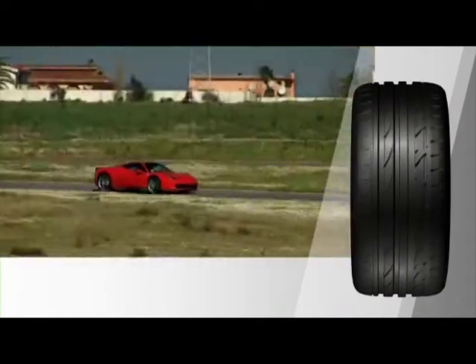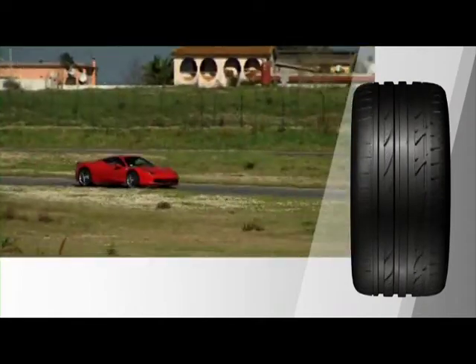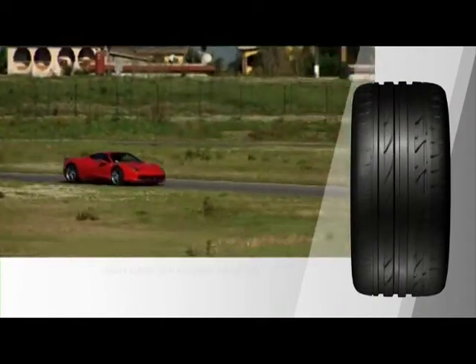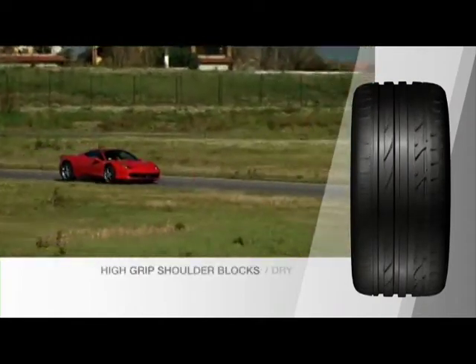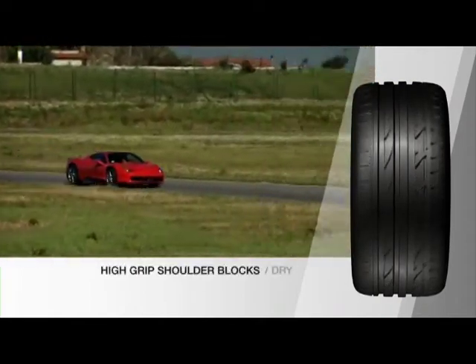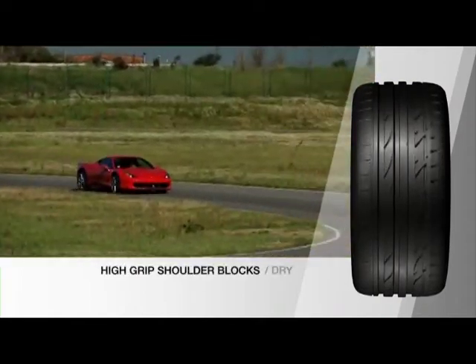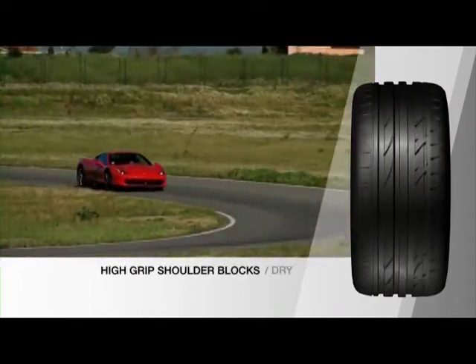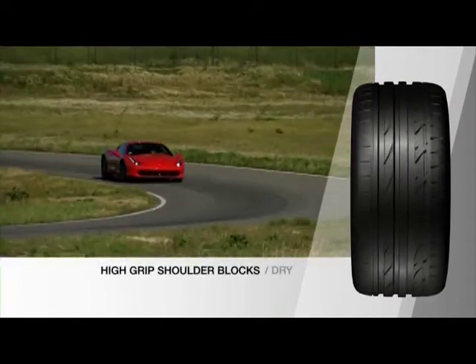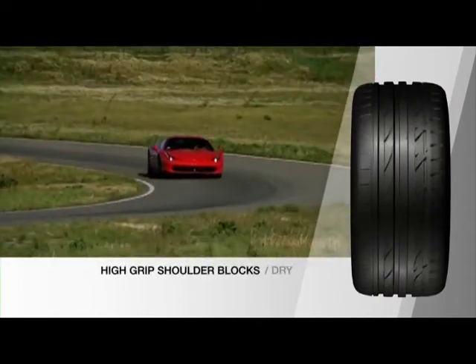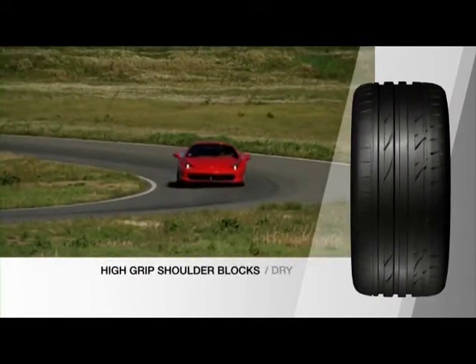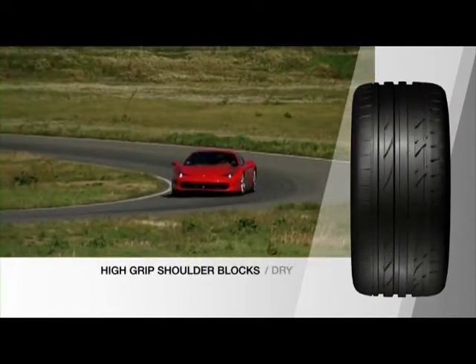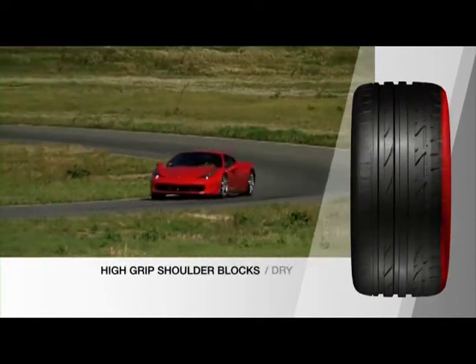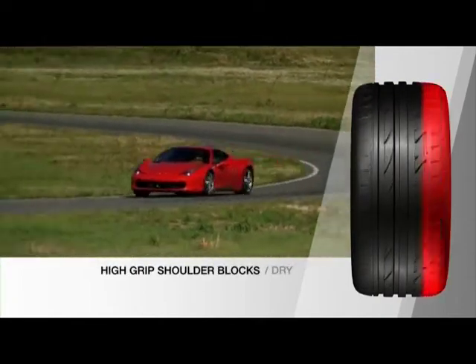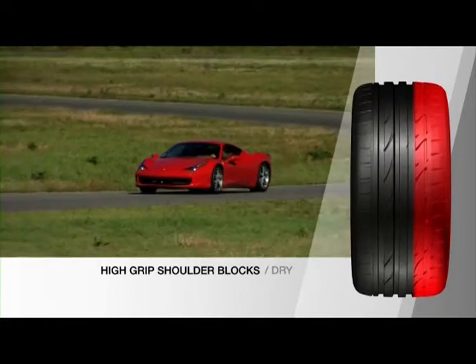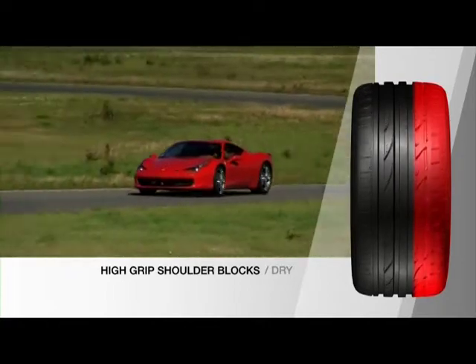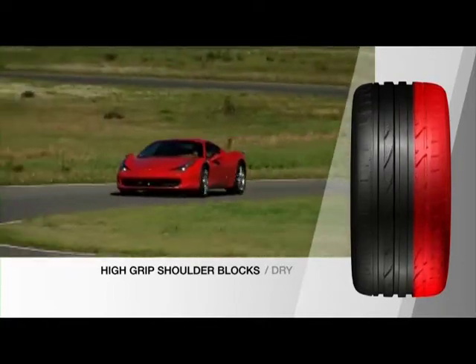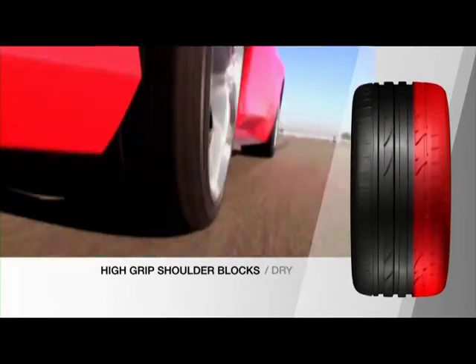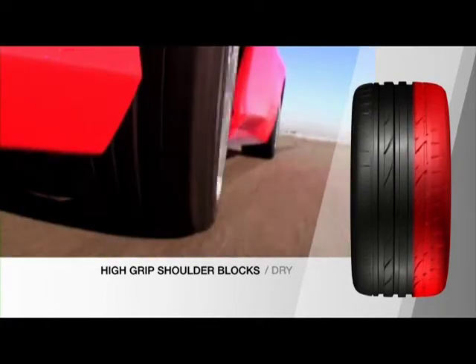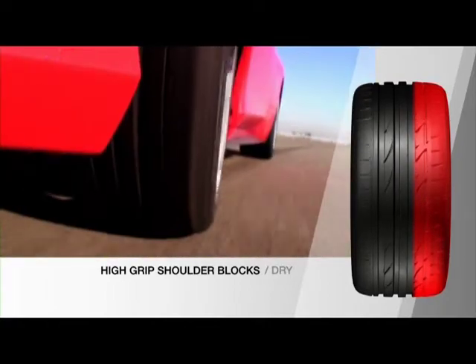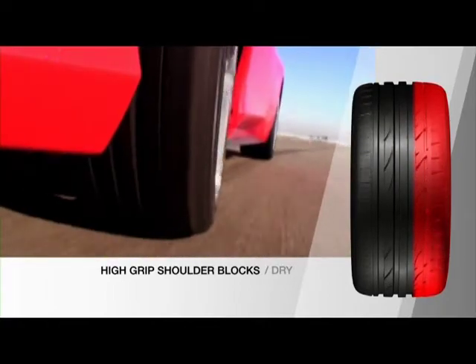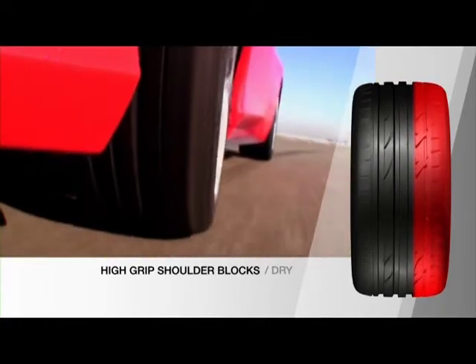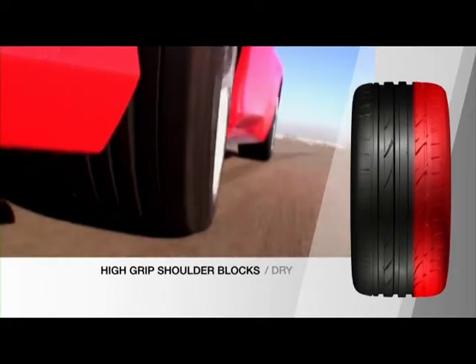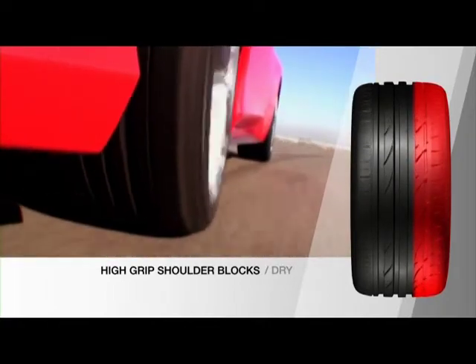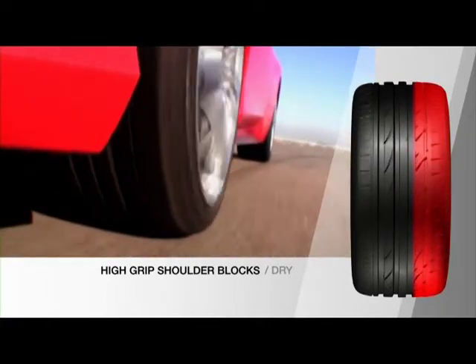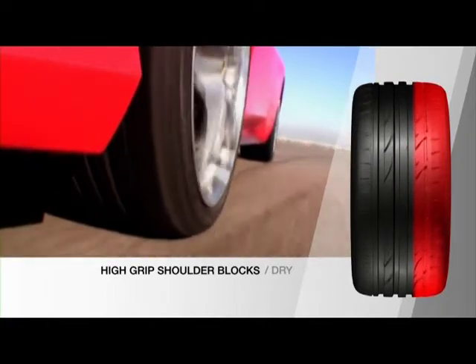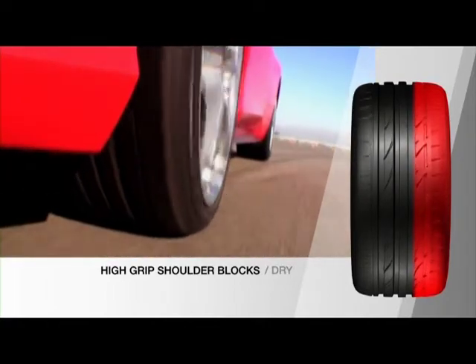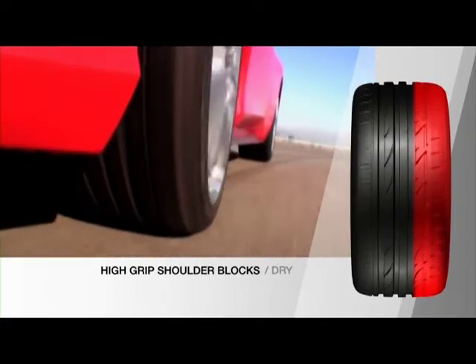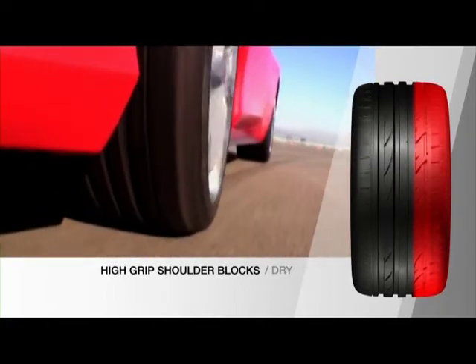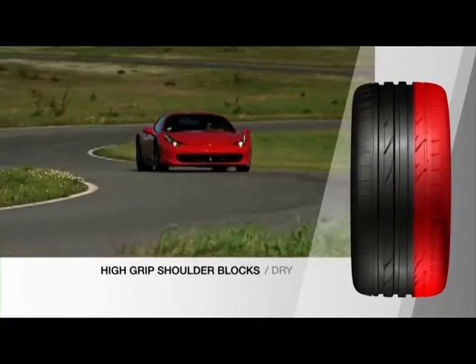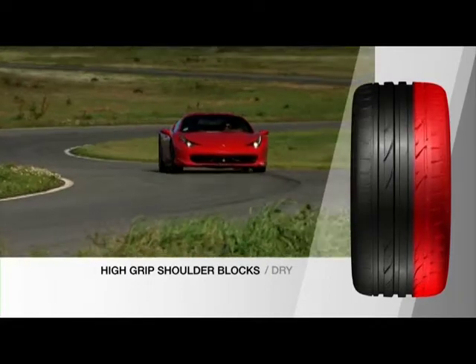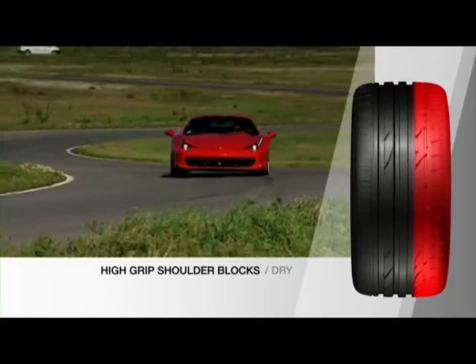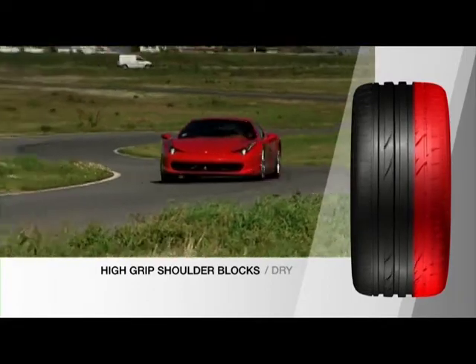One of the characteristic features of the Potenza S001 is its large, stiff, high grip shoulder blocks, maximising road contact and sports handling through corners.